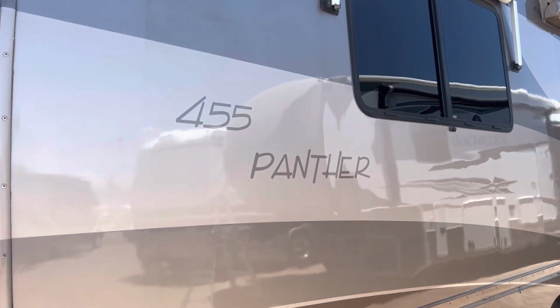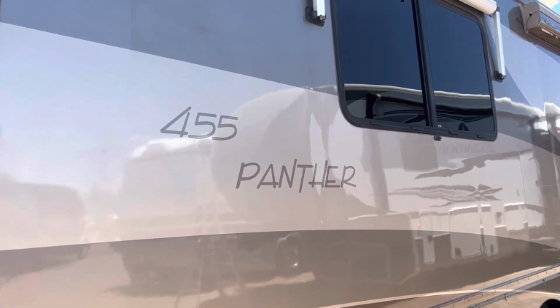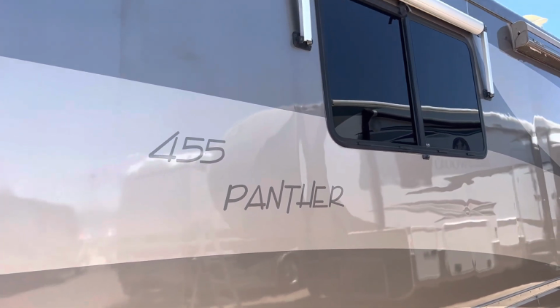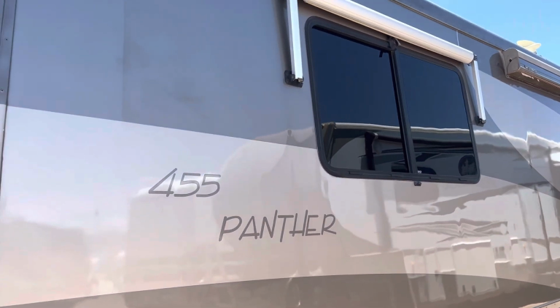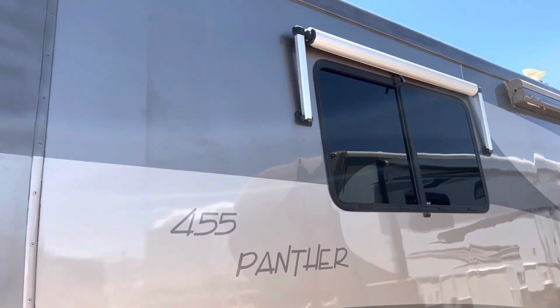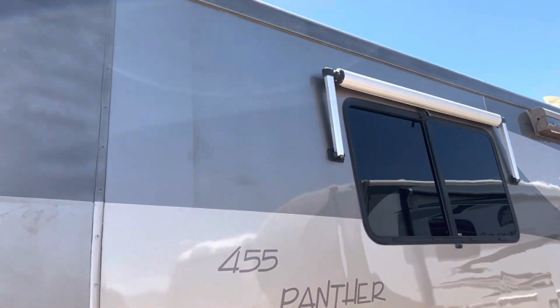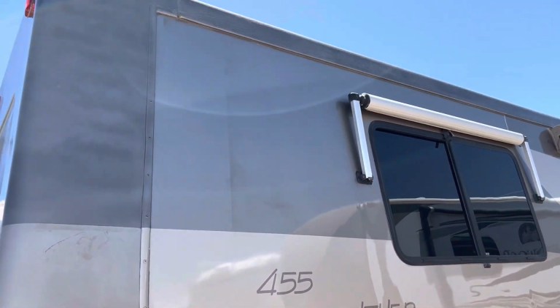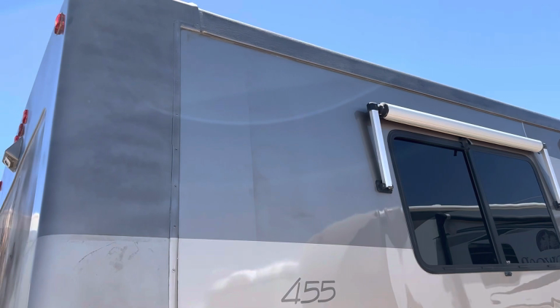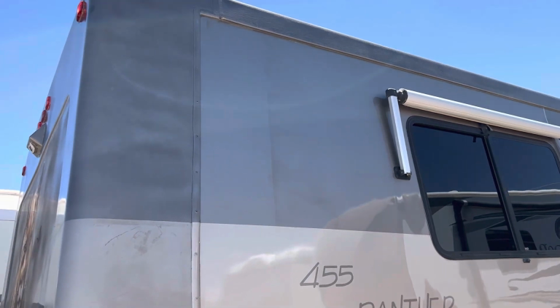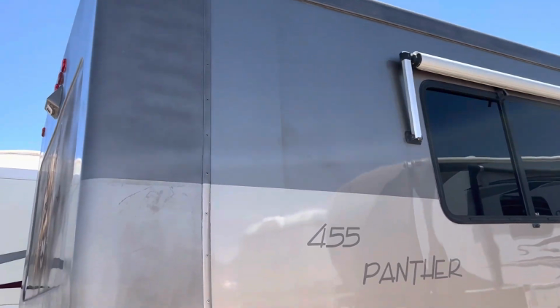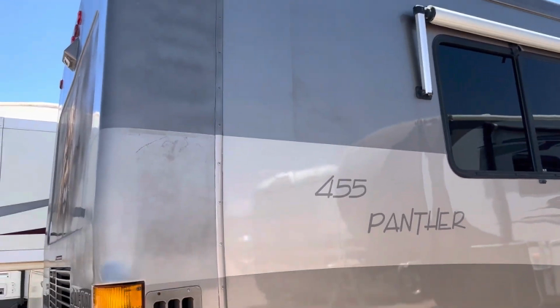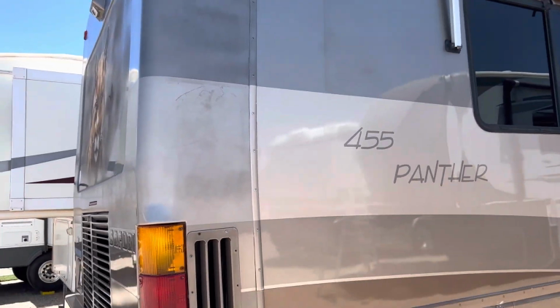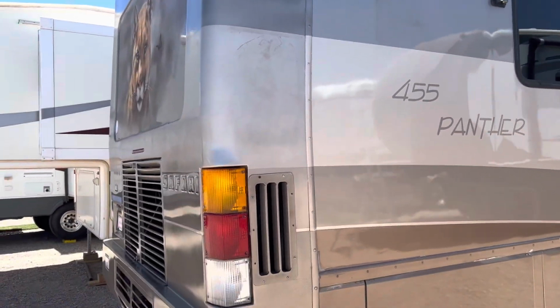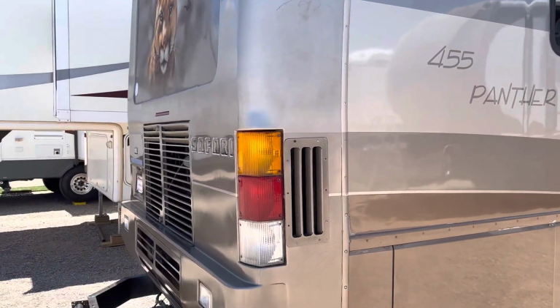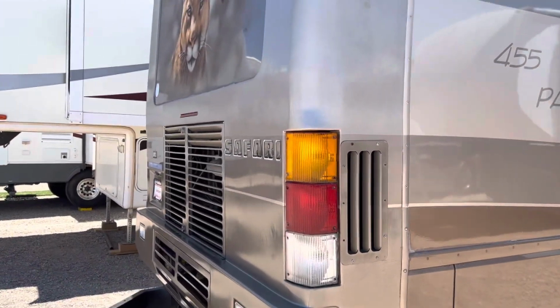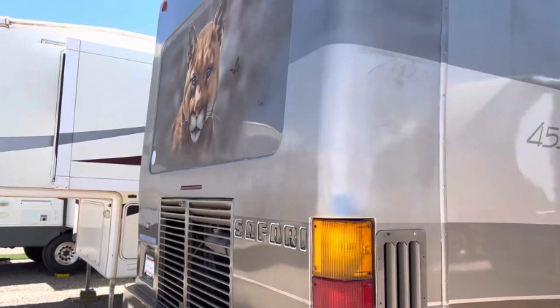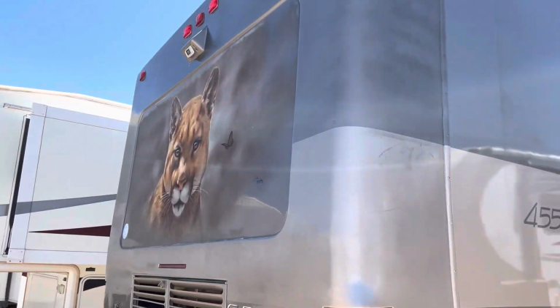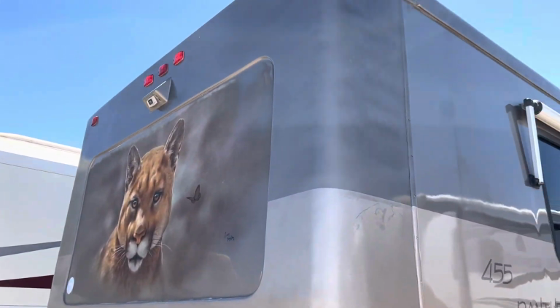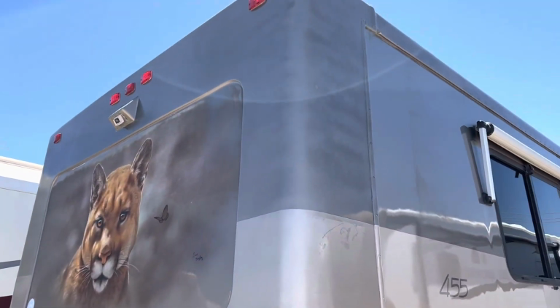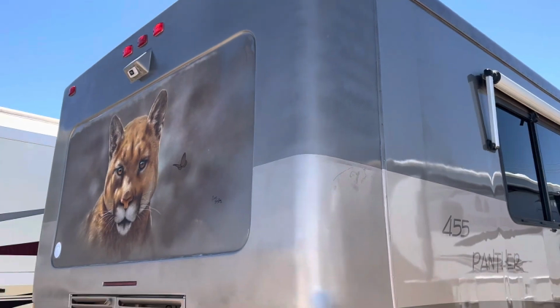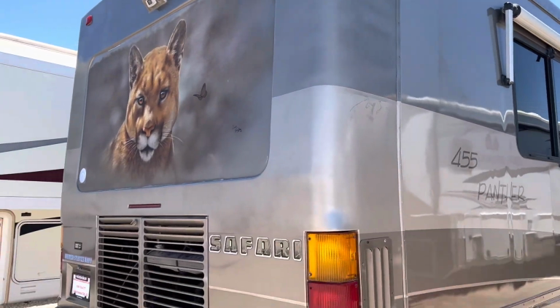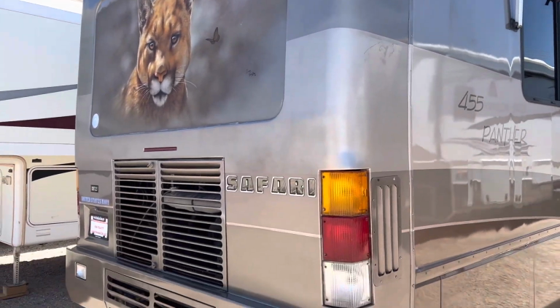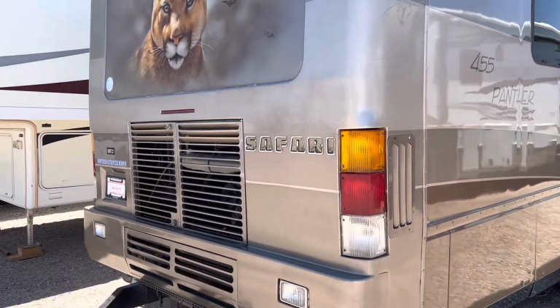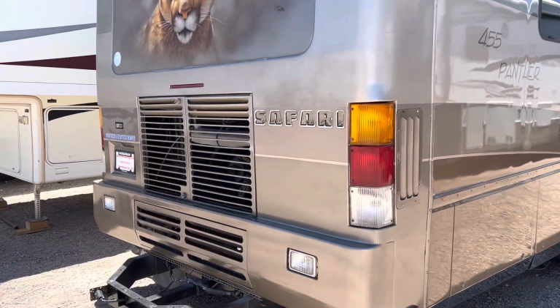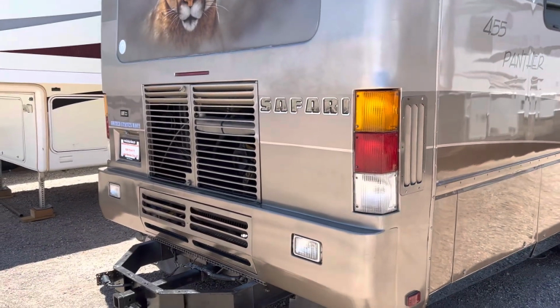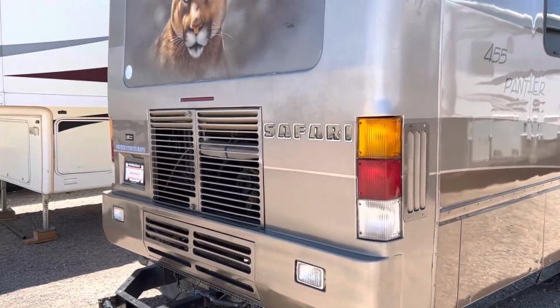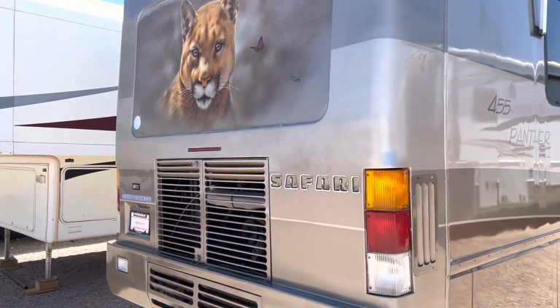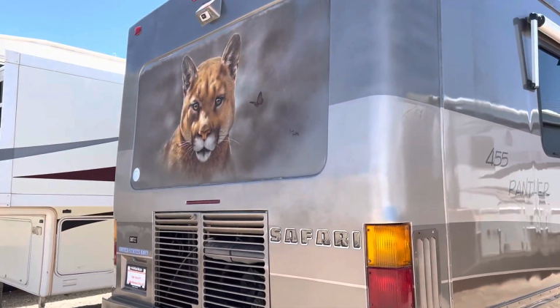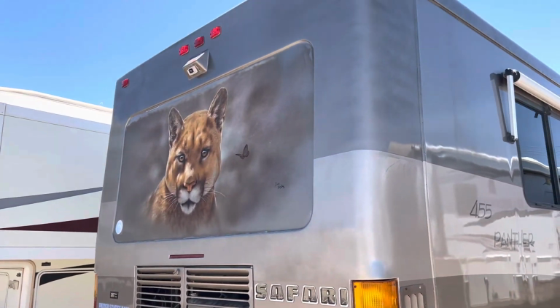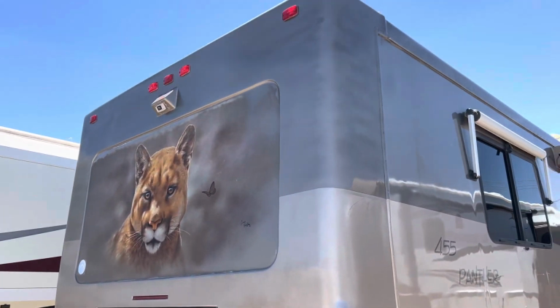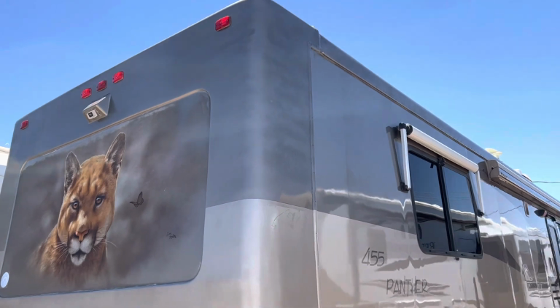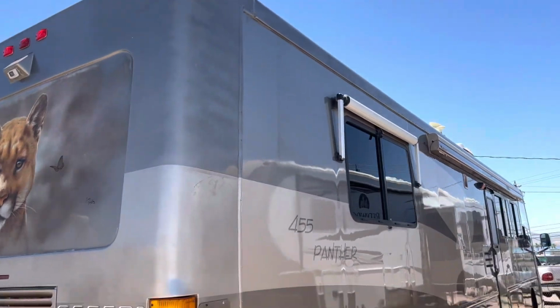Hi, this is Action Line Sales. This is a 2001 Monaco Safari Panther 455. It does have a 455 CAT engine. There were only seven of these beauties made.